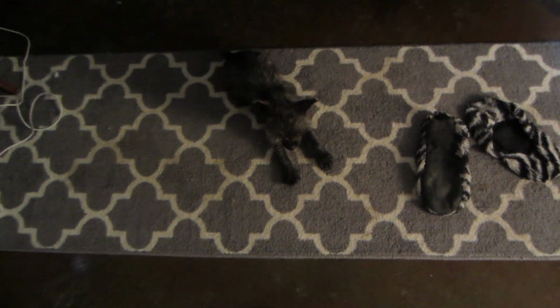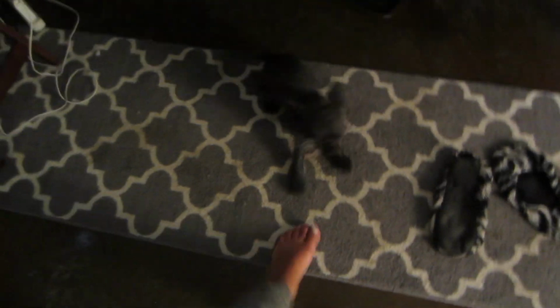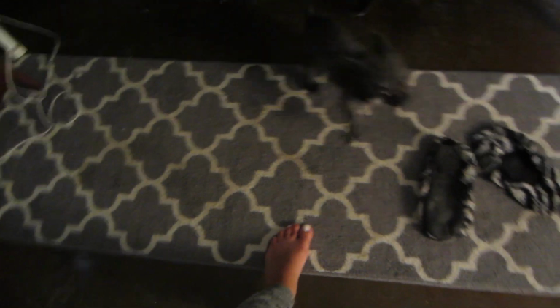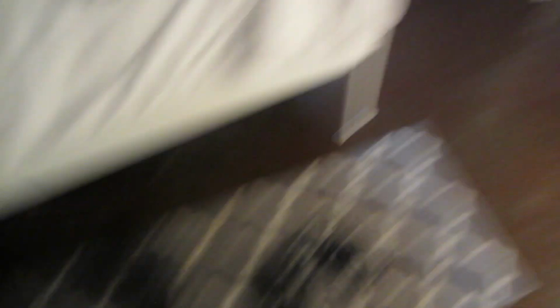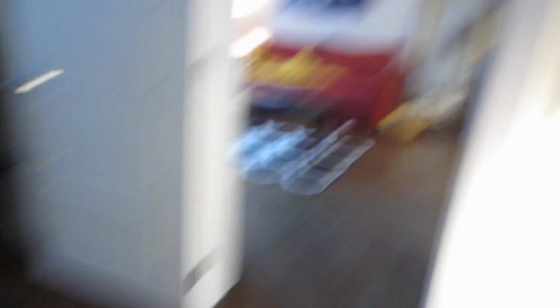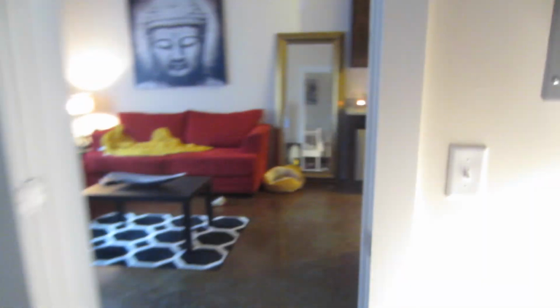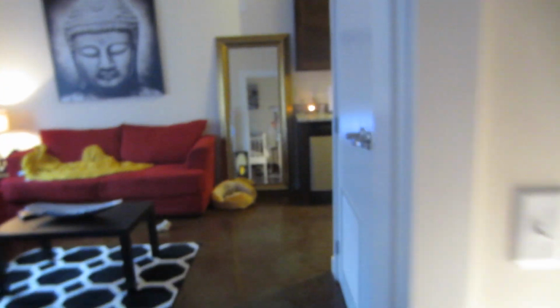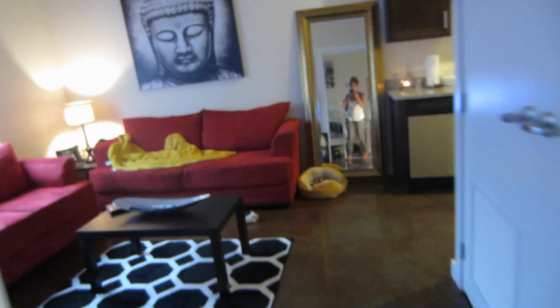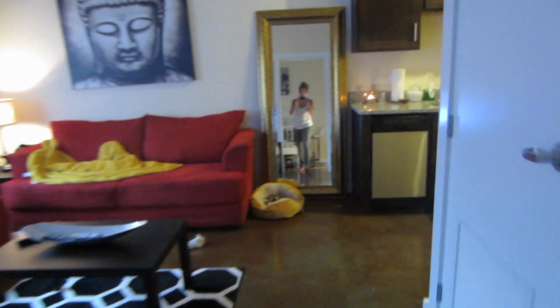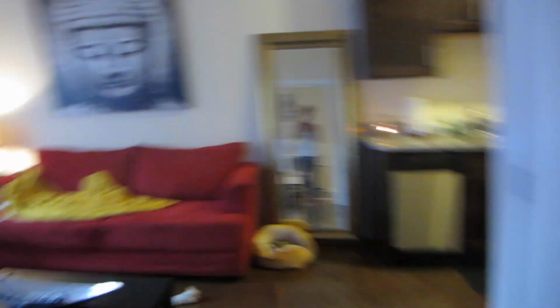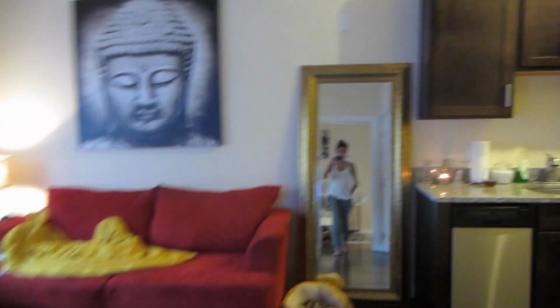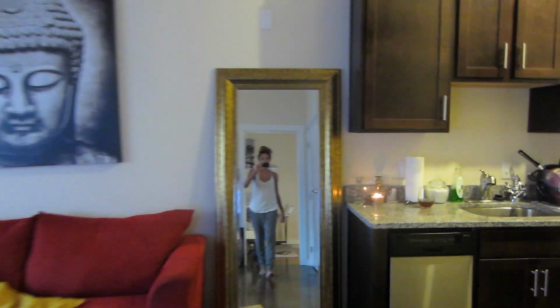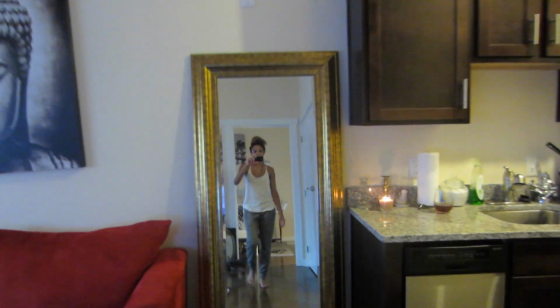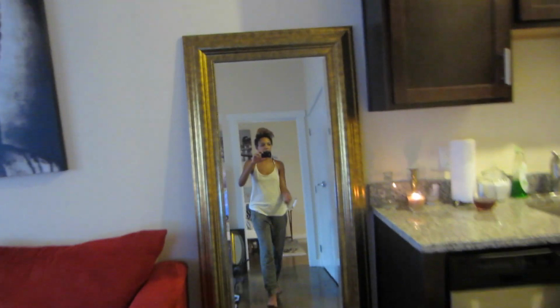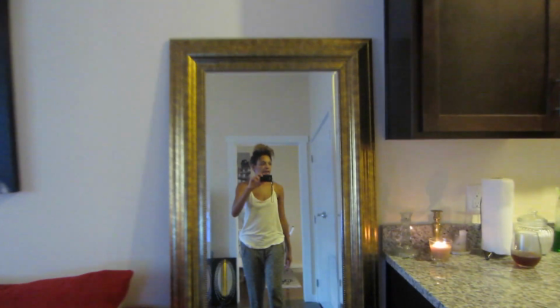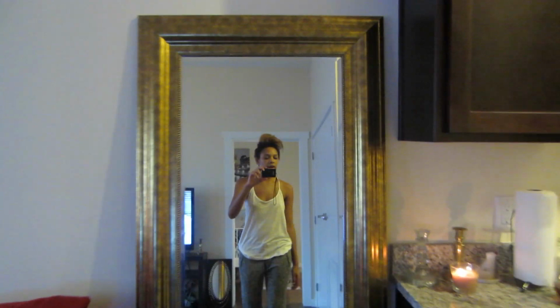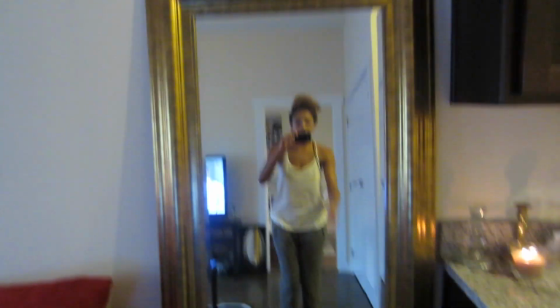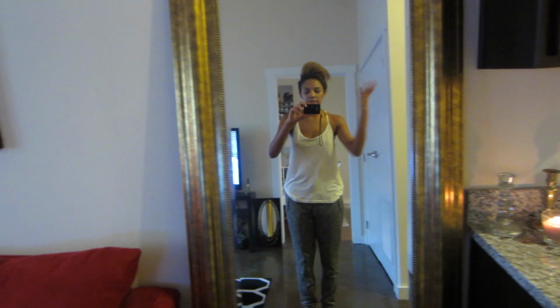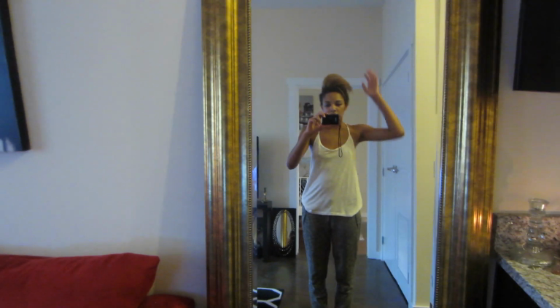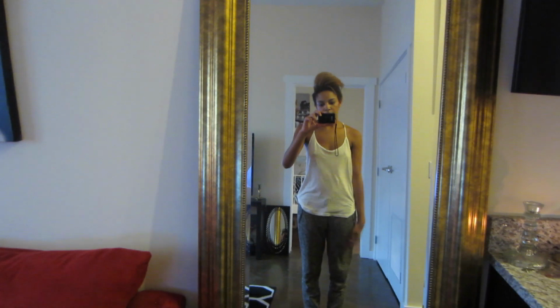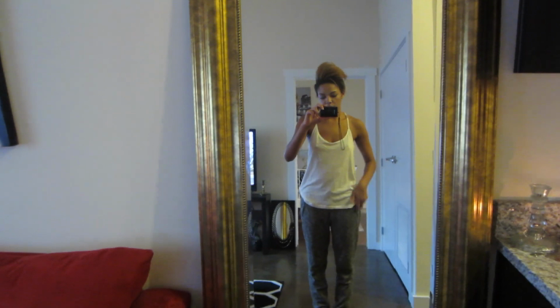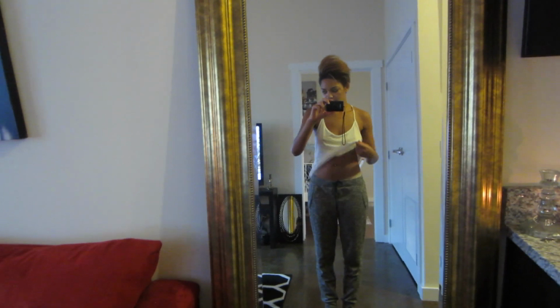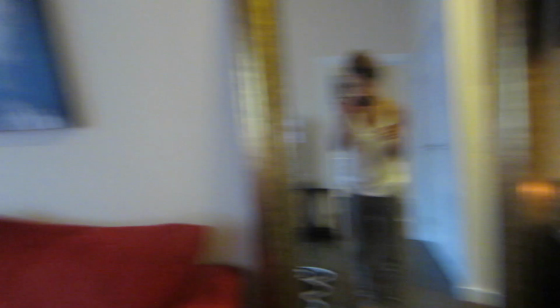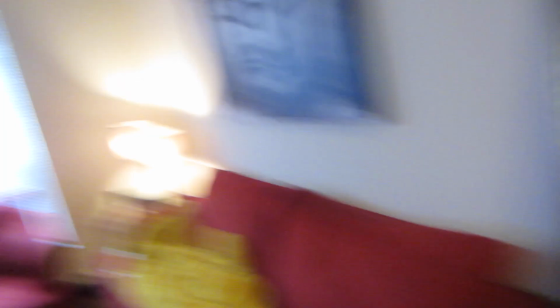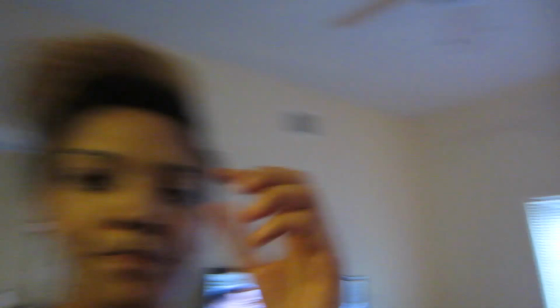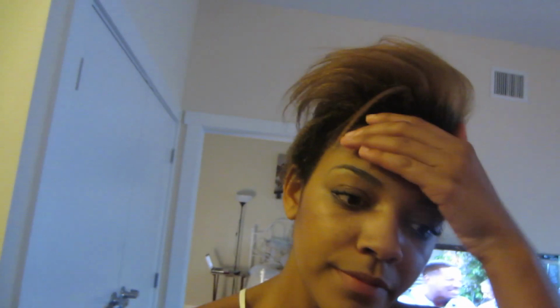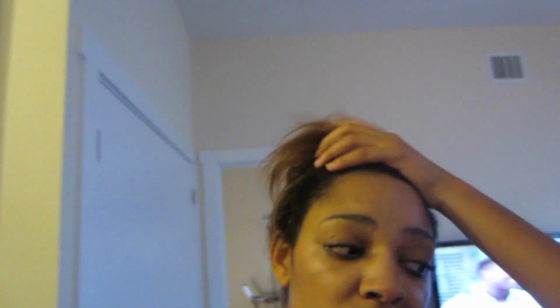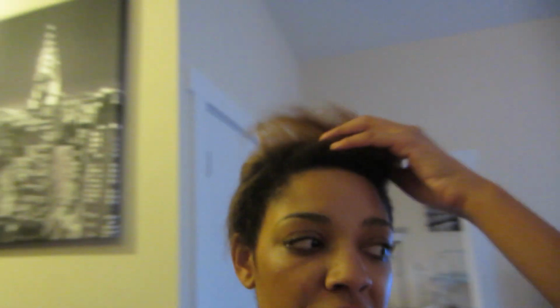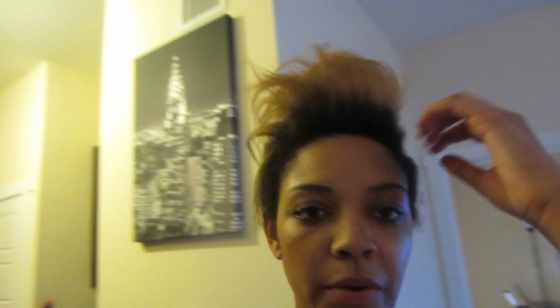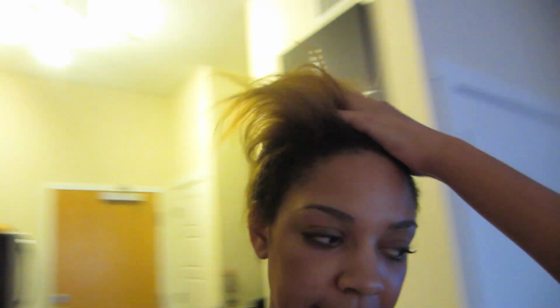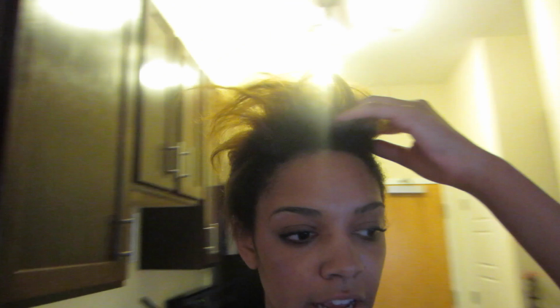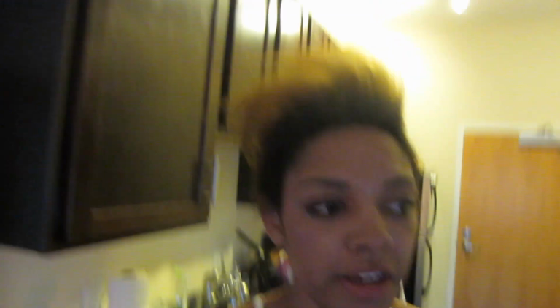This rug's from Target. So, that is my updated apartment tour. I haven't really done one yet, but I just wanted to show you guys where I was at in the stages of it.